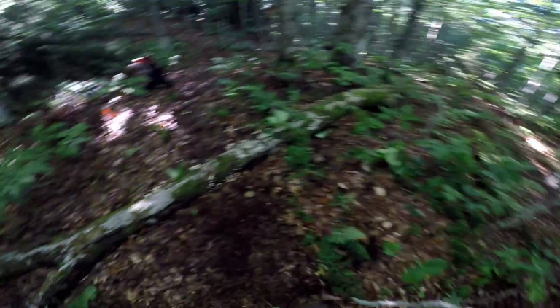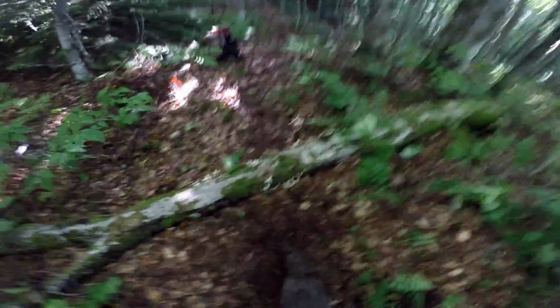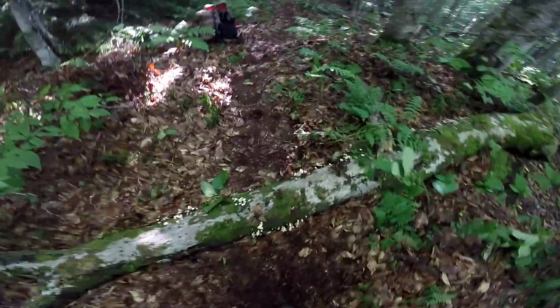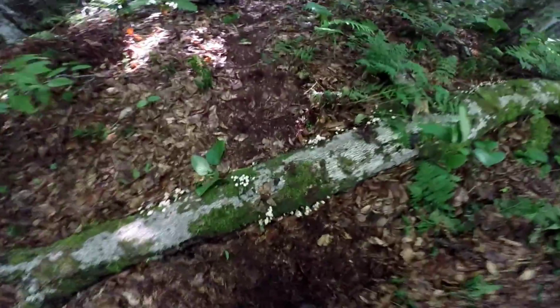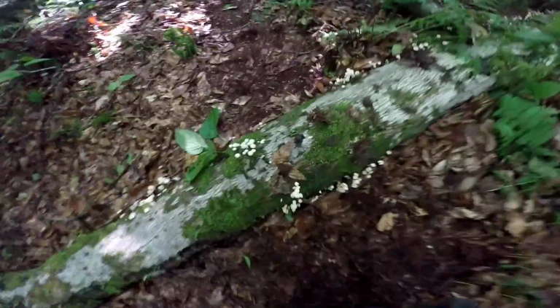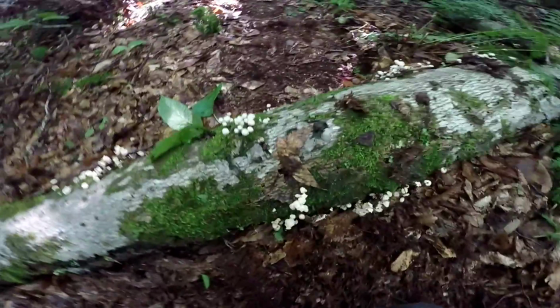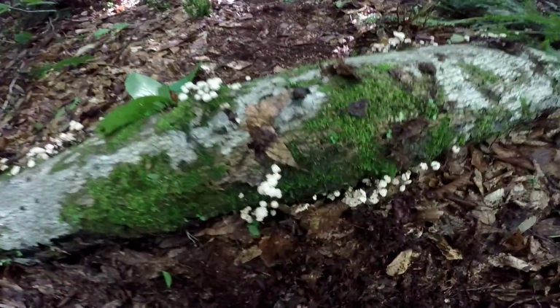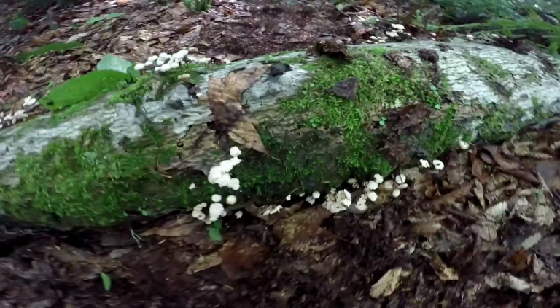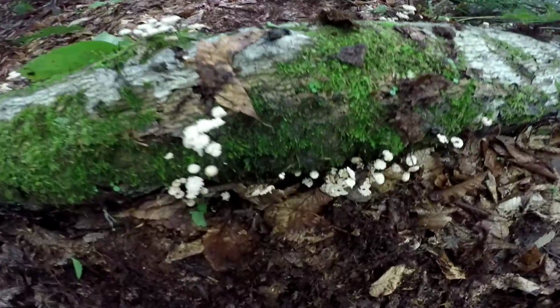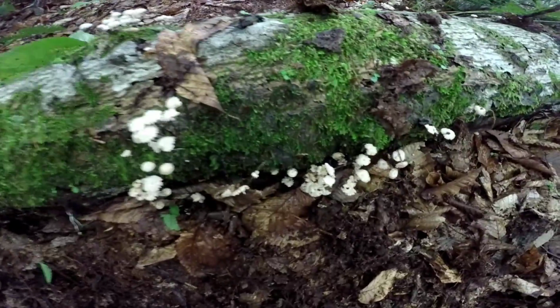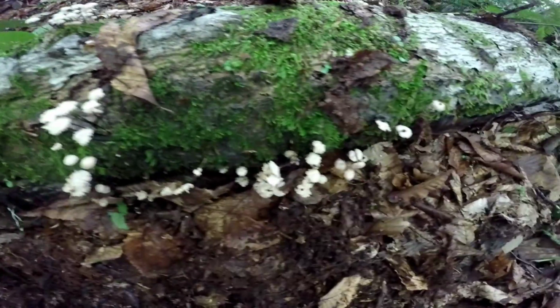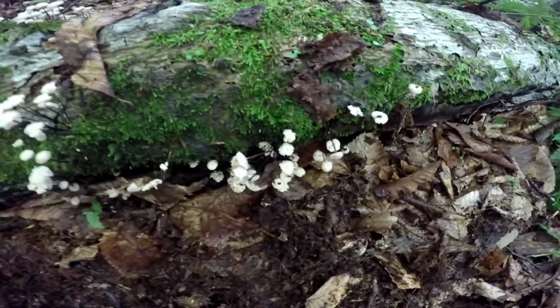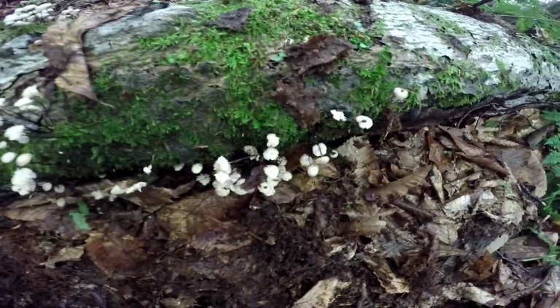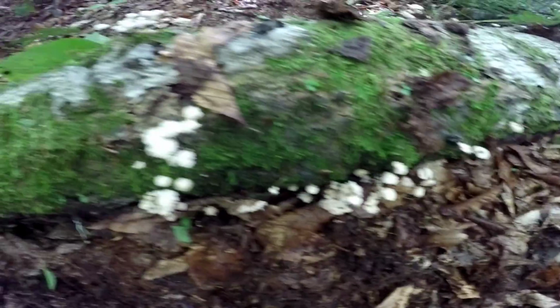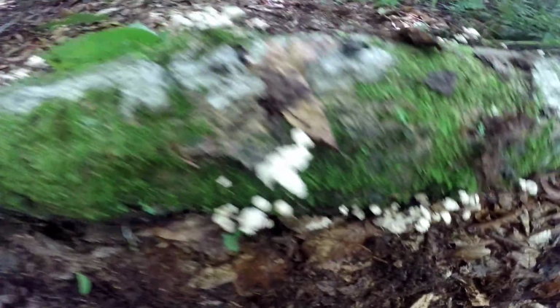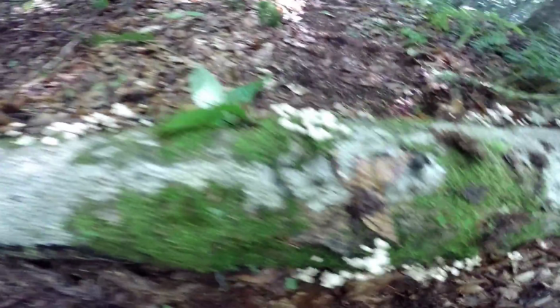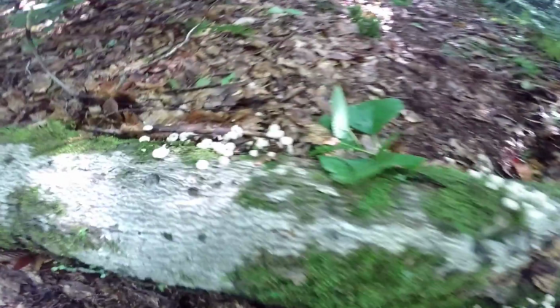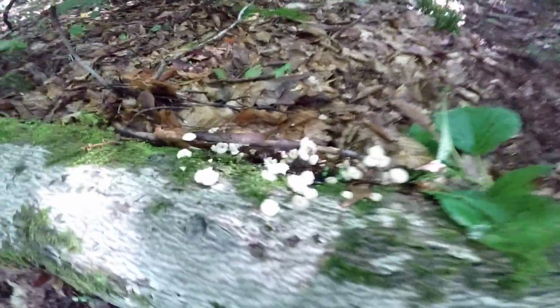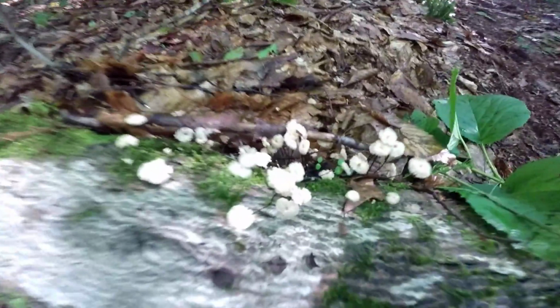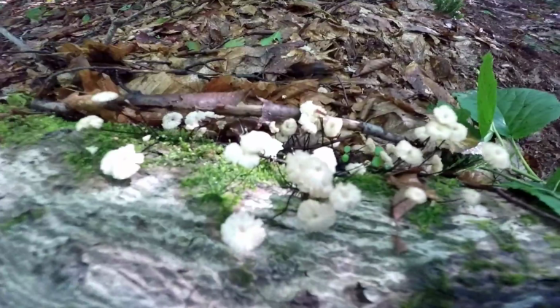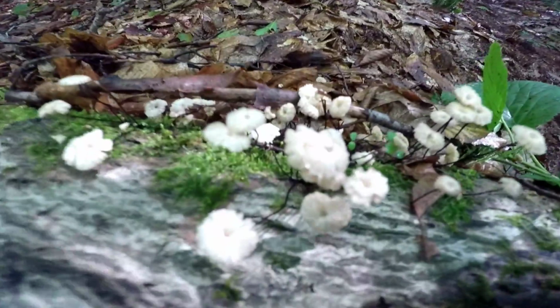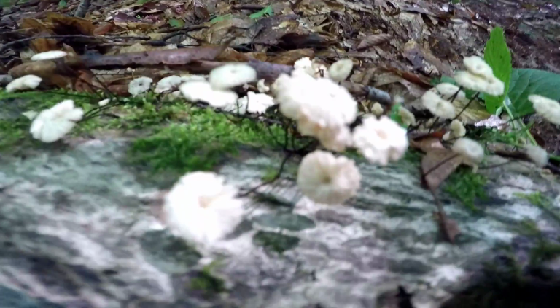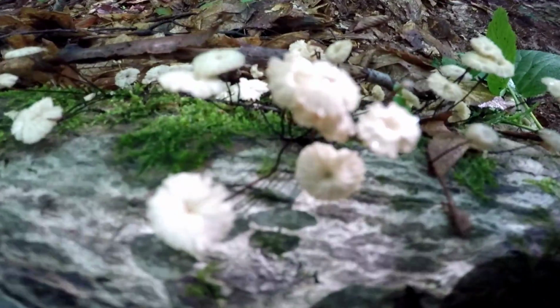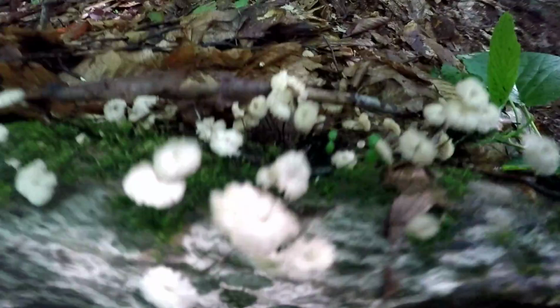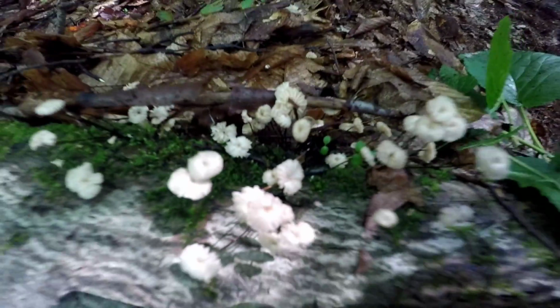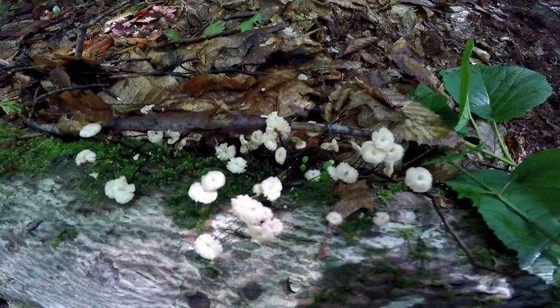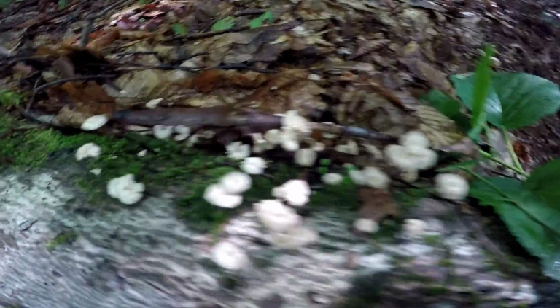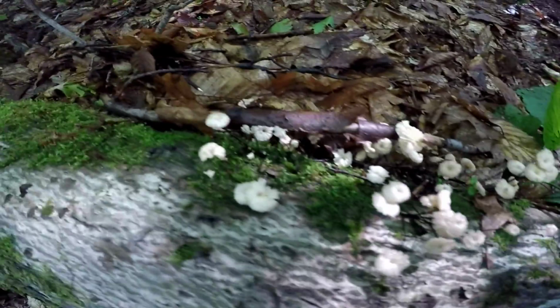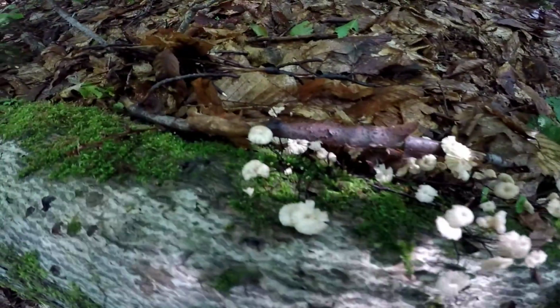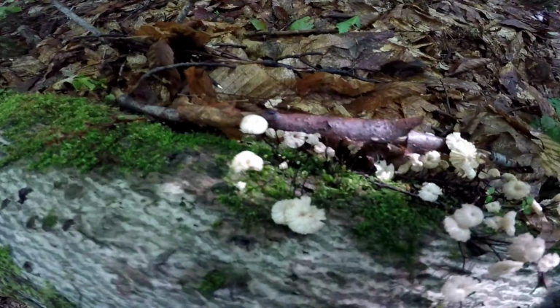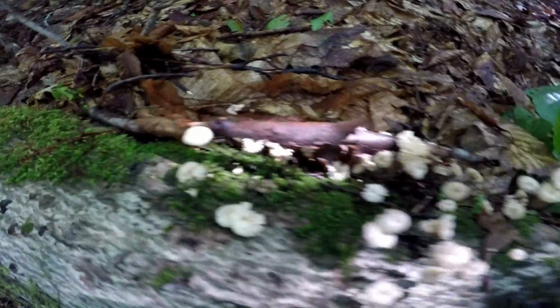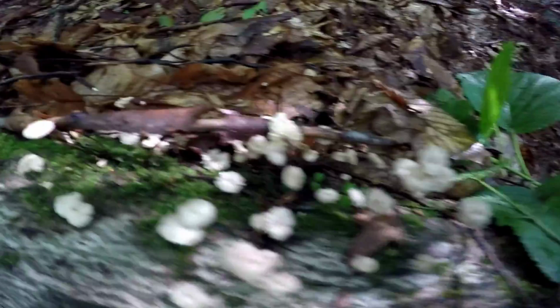I did want to show you — we found these yesterday. I don't think you can see them really well, but these mushrooms, and they look kind of like daisies. I don't know what kind they are, because our video isn't really doing it justice, but they're pretty cool.